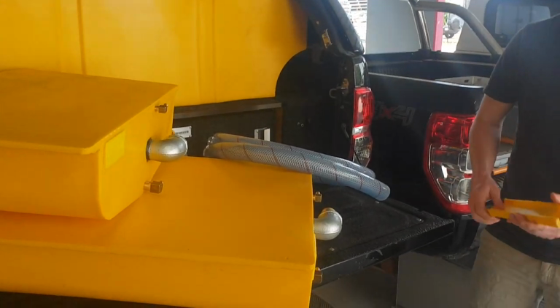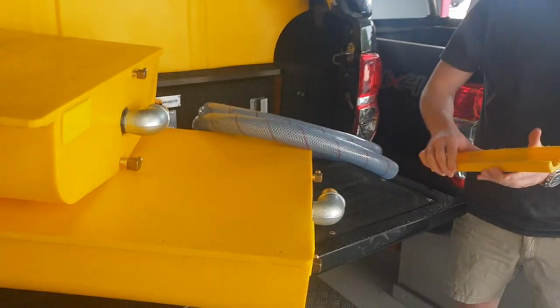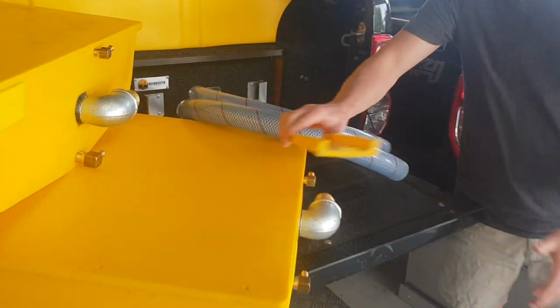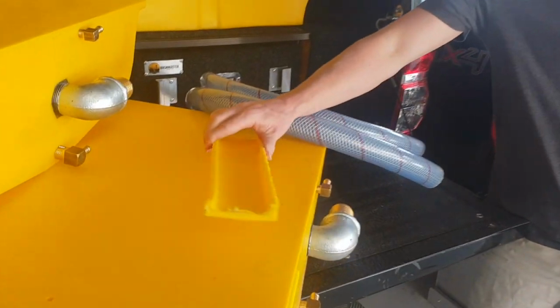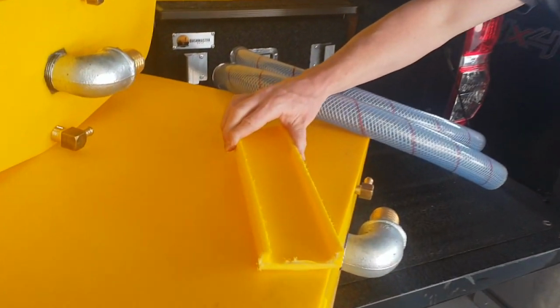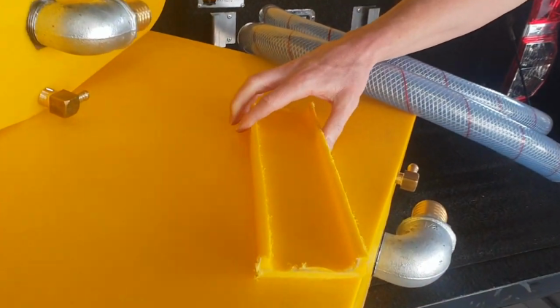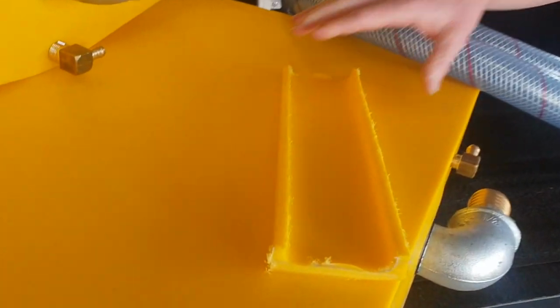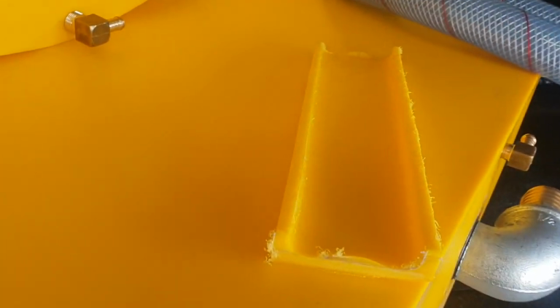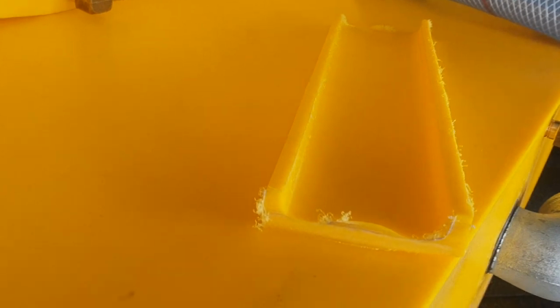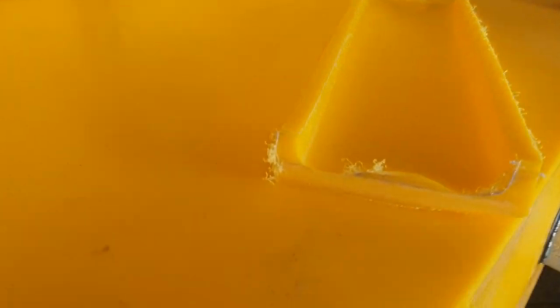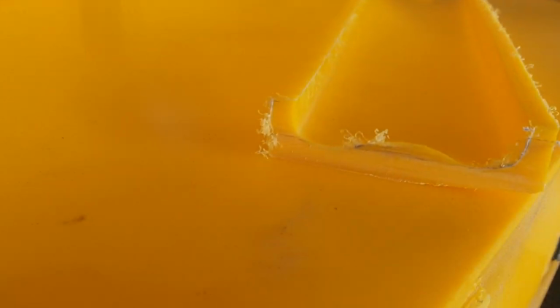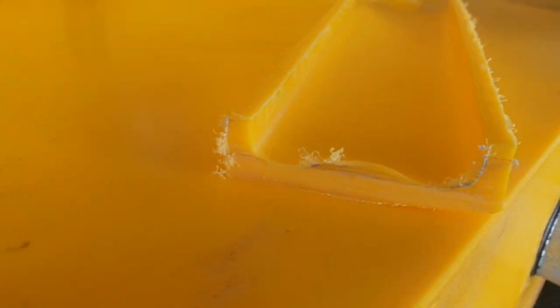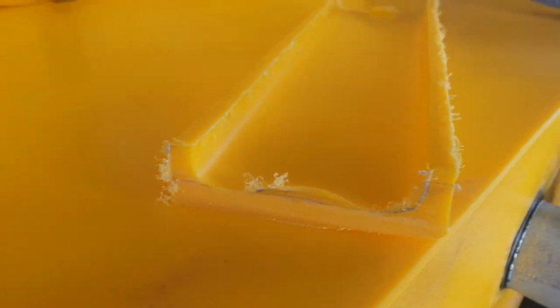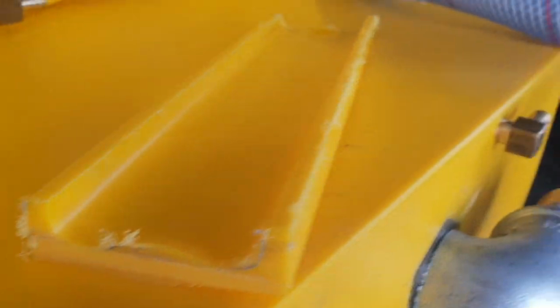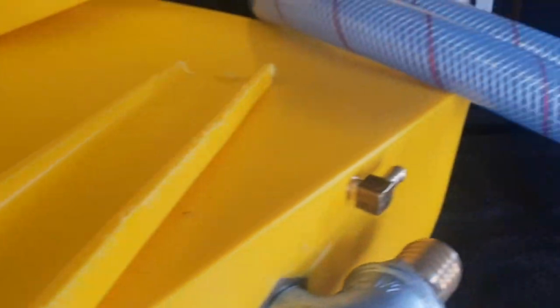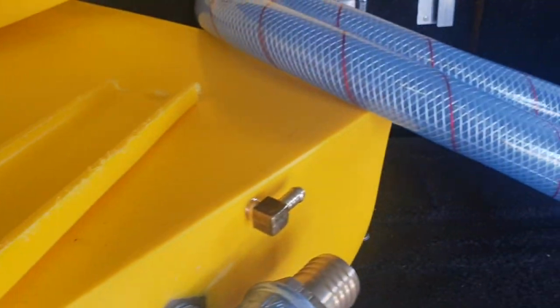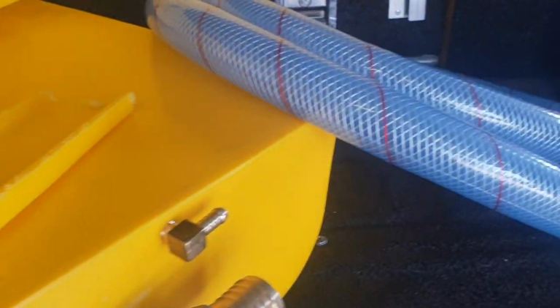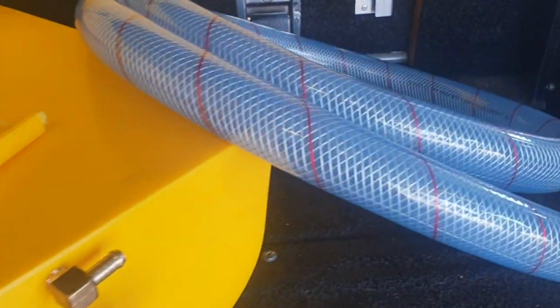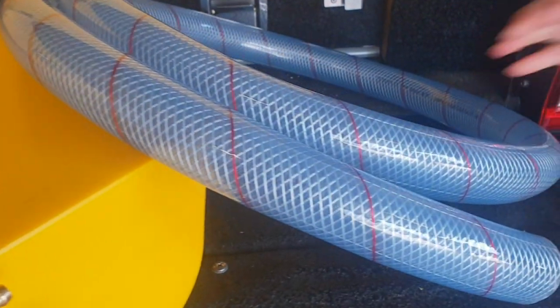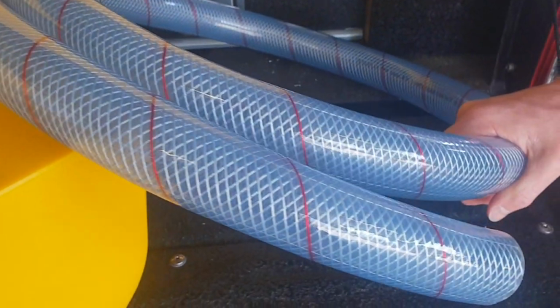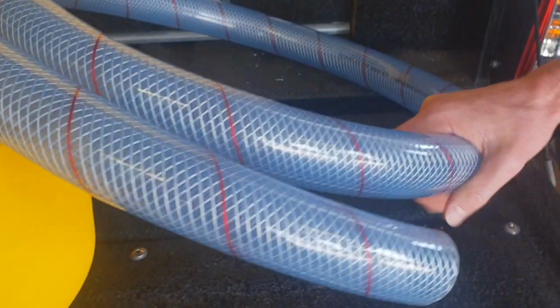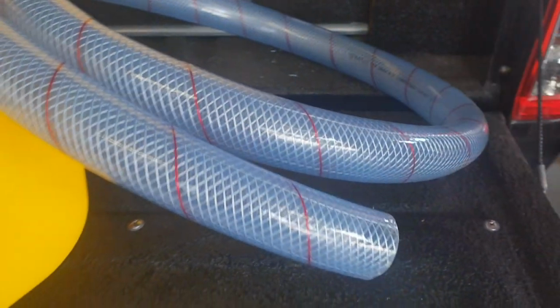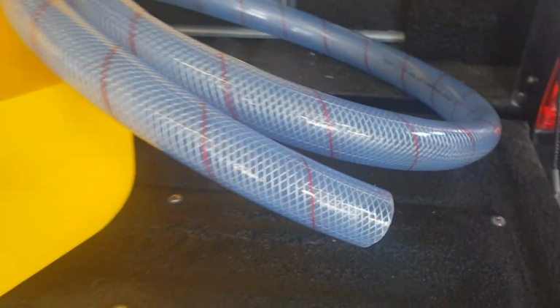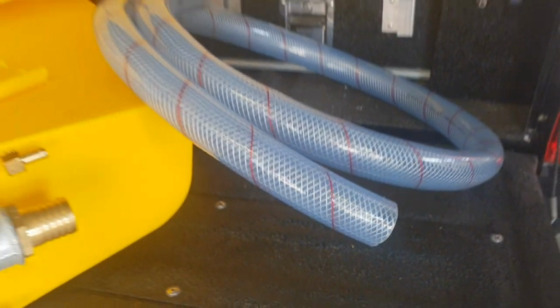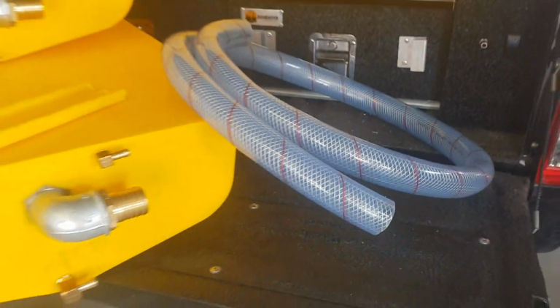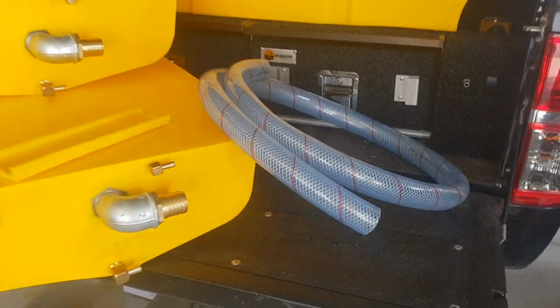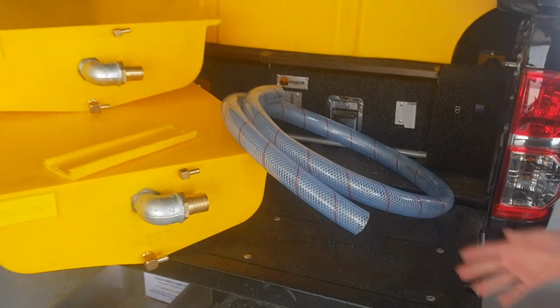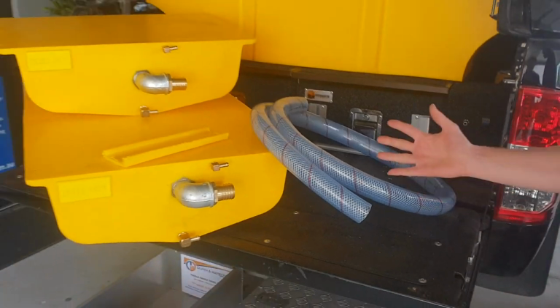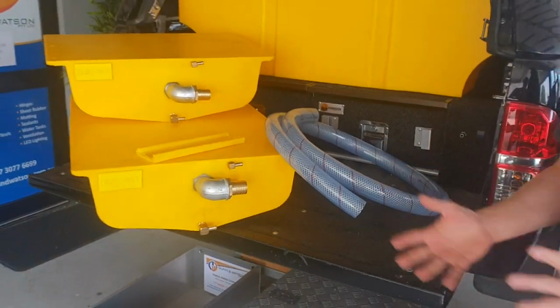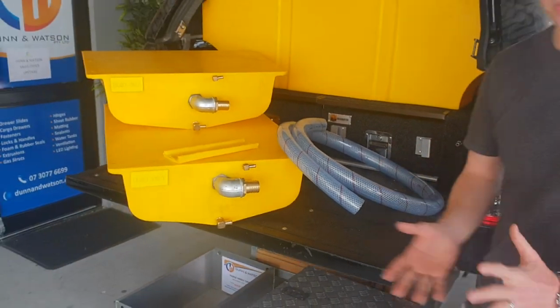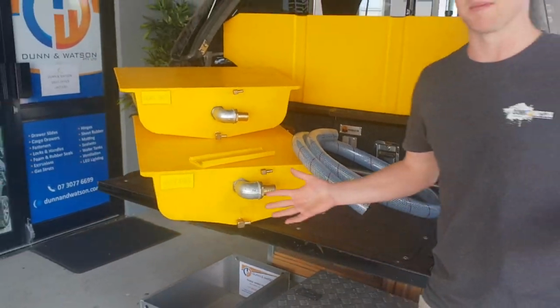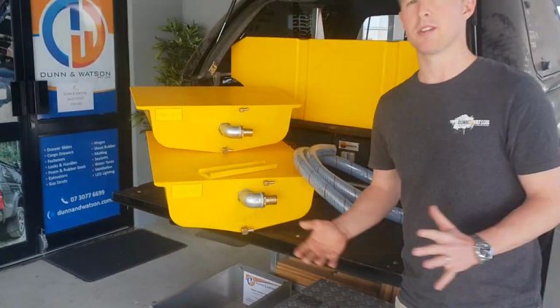Here's a sample of the material thickness, so you can see they're quite thick. Nice and strong, Aussie made. They come with the hose as well. In a range of sizes, we do keep them in stock.